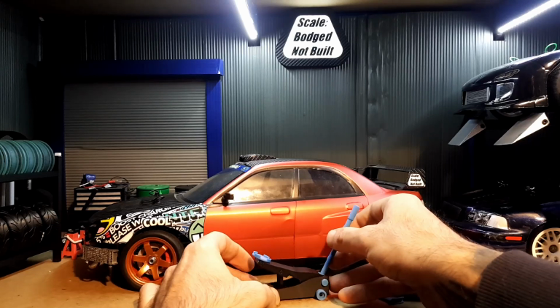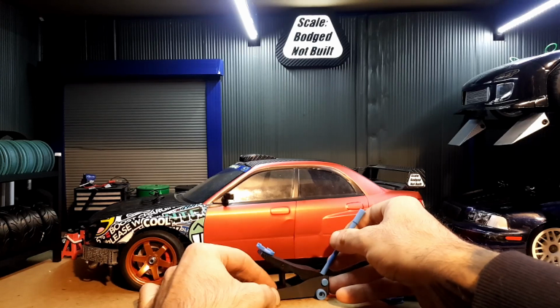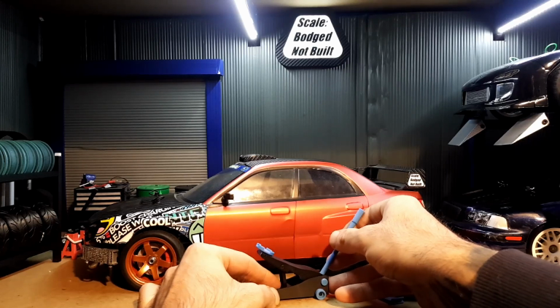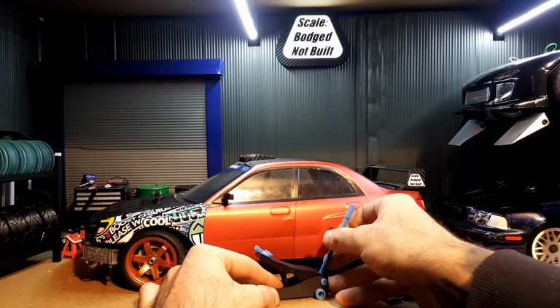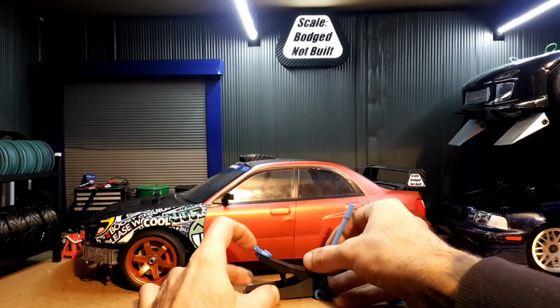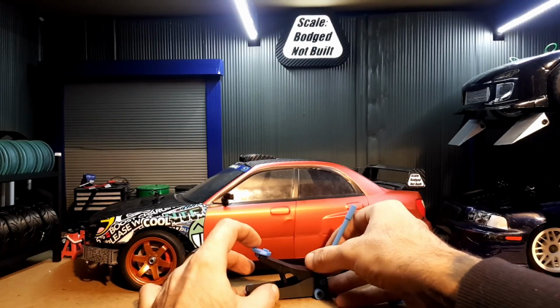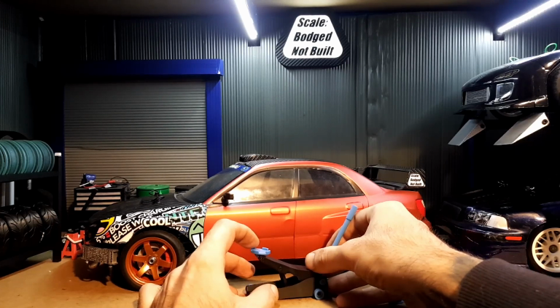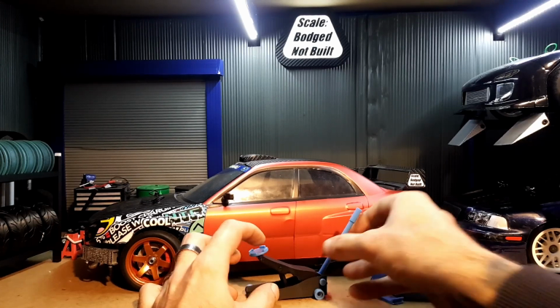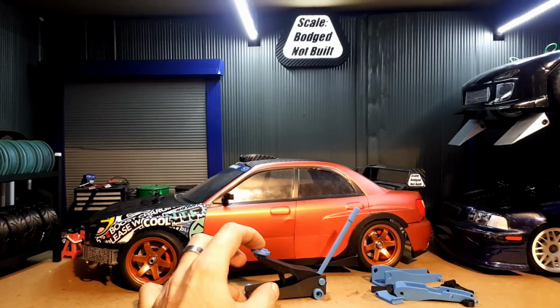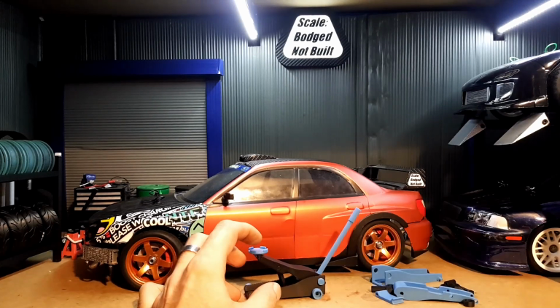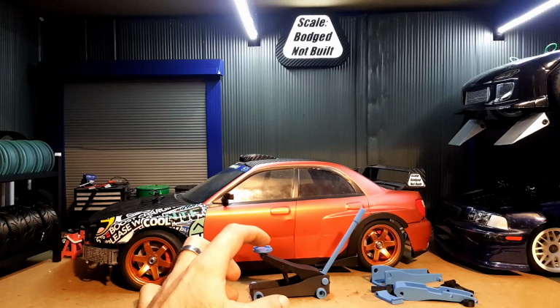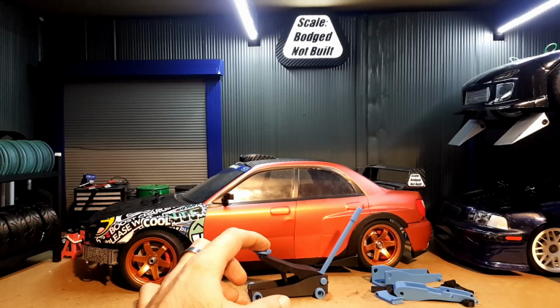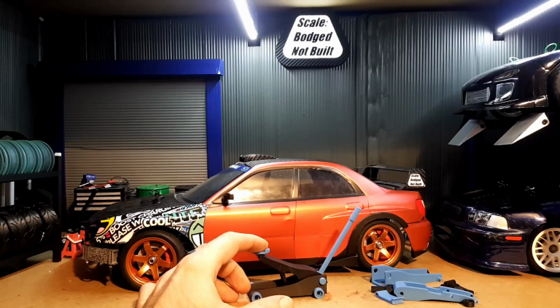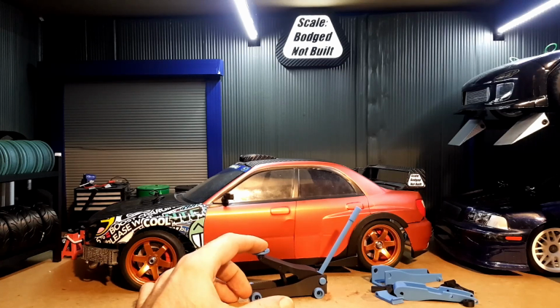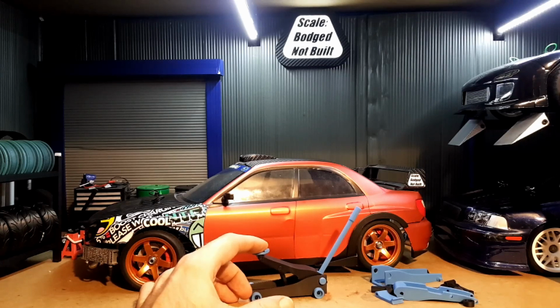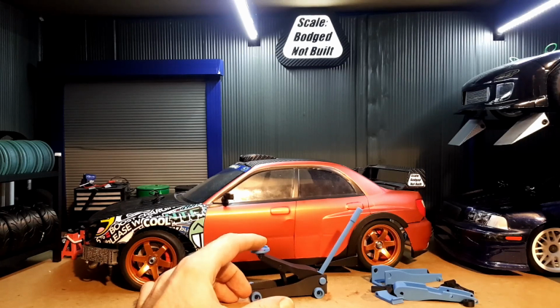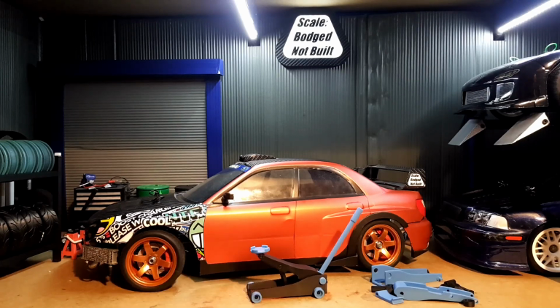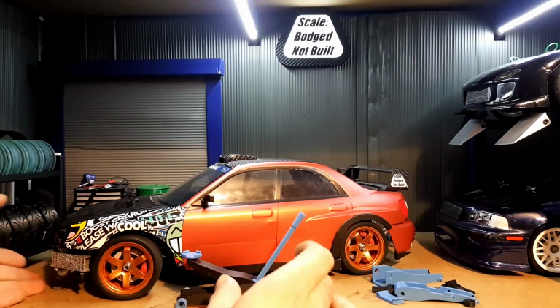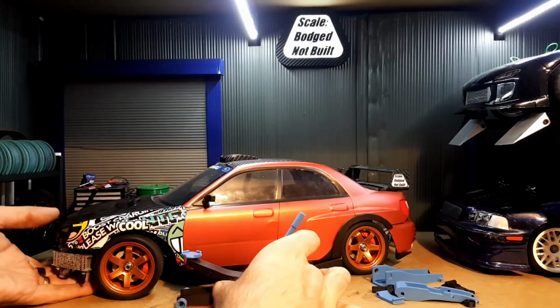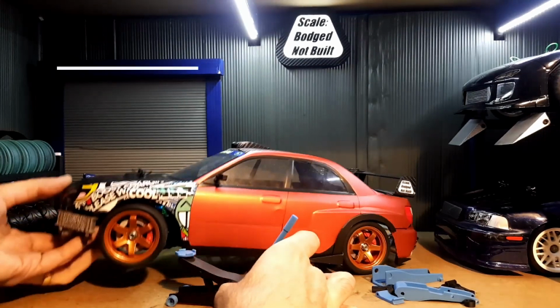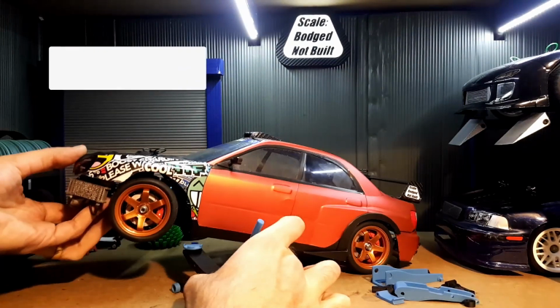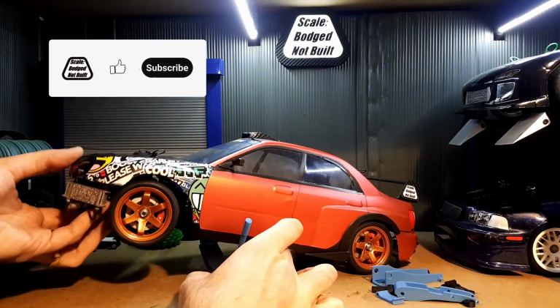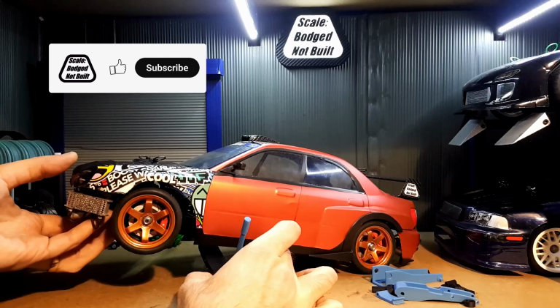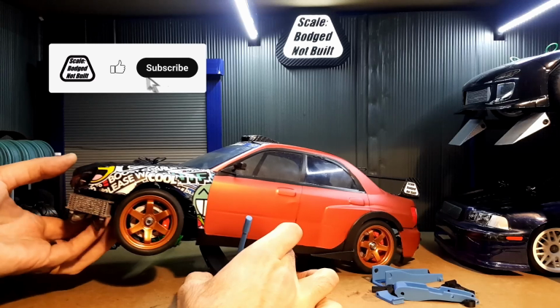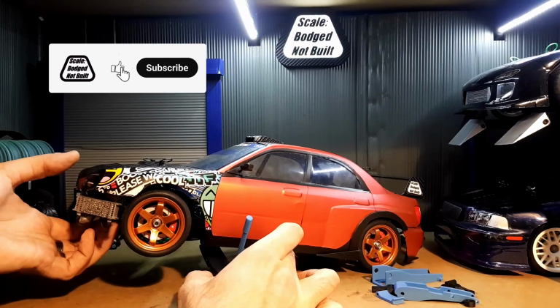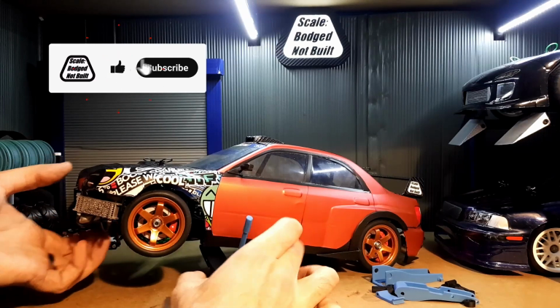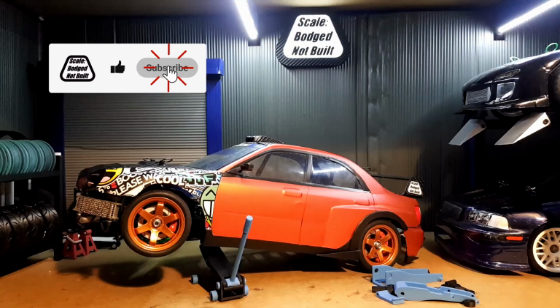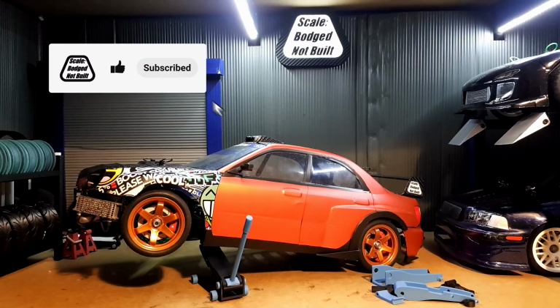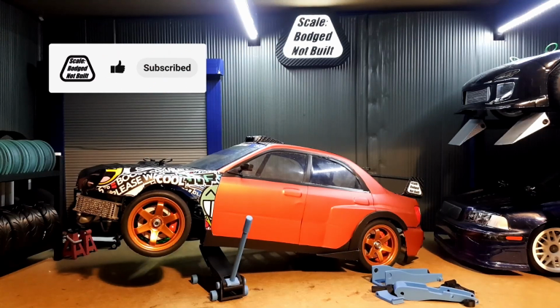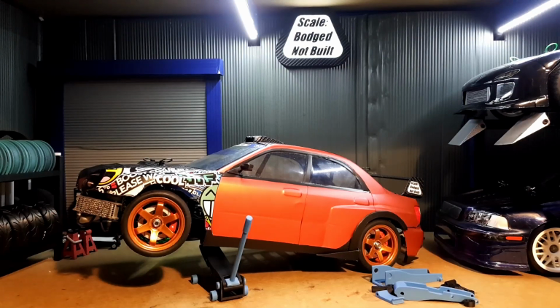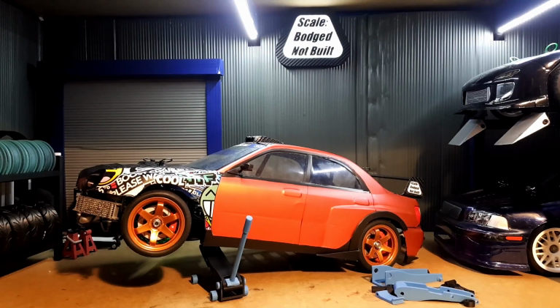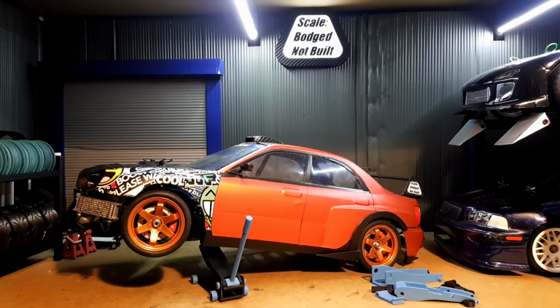You lift the handle up, you've got a locking bar, and you can then sit your car on it — just like that.